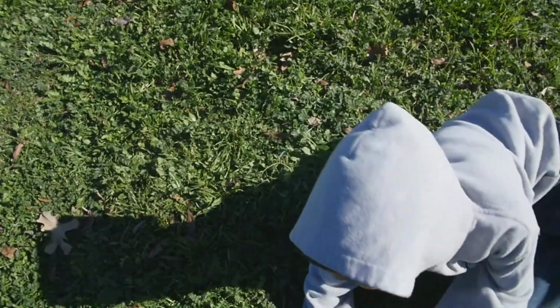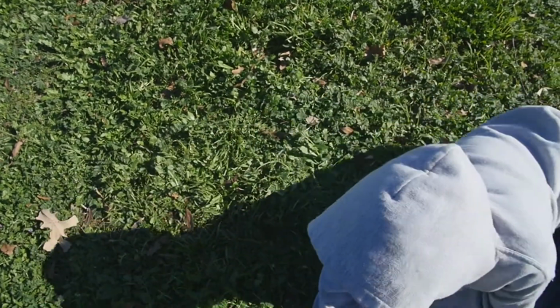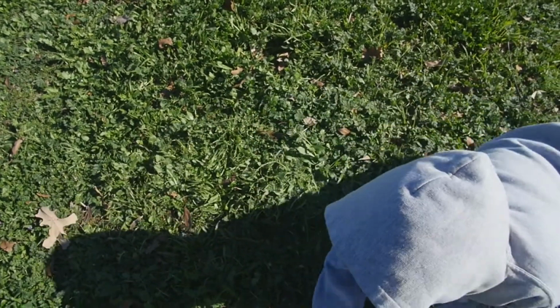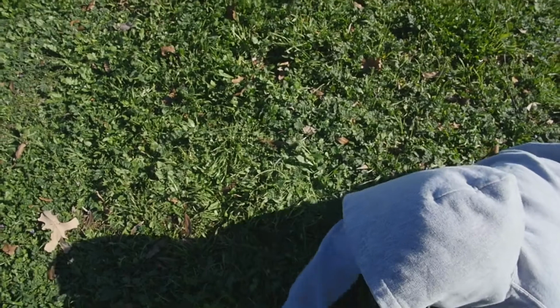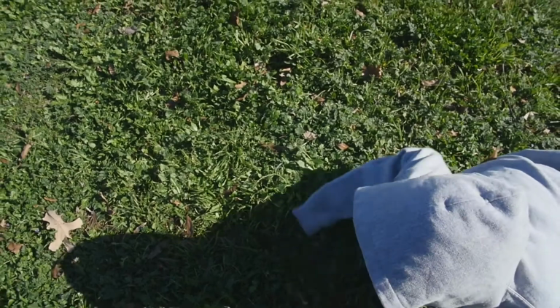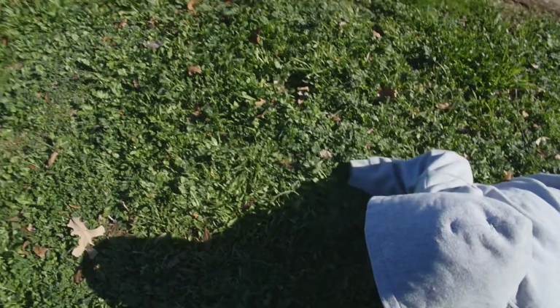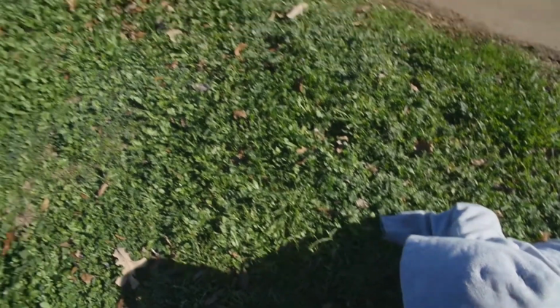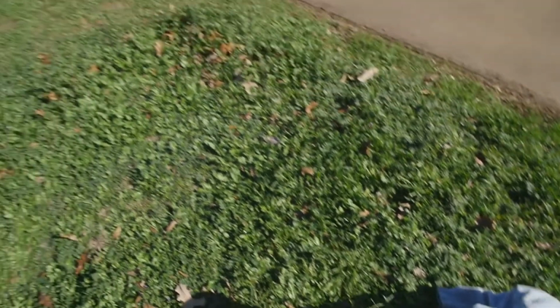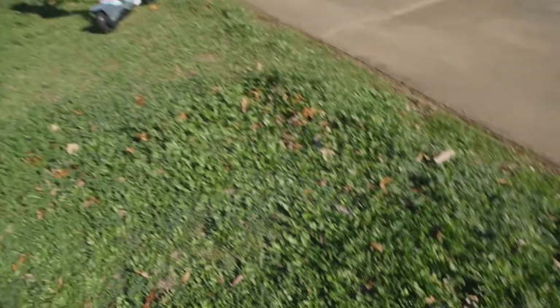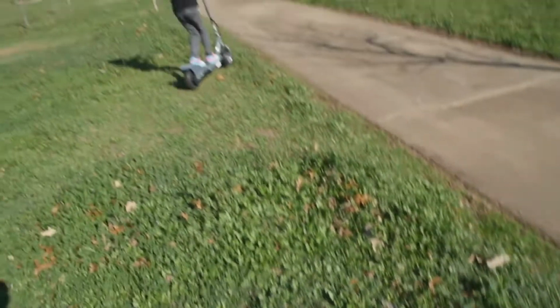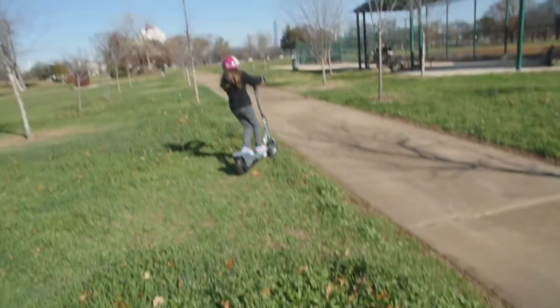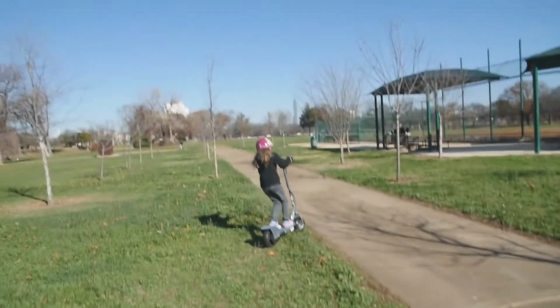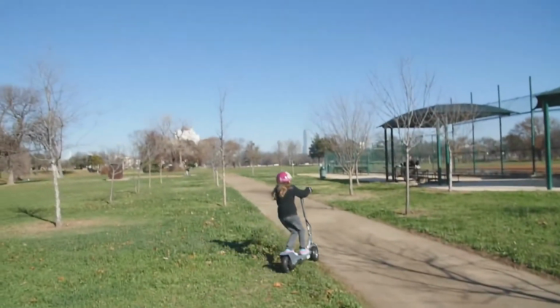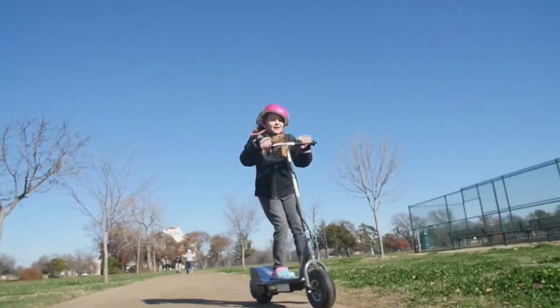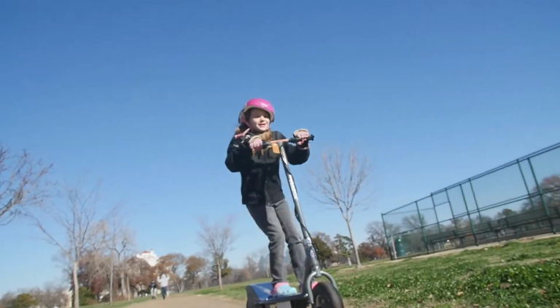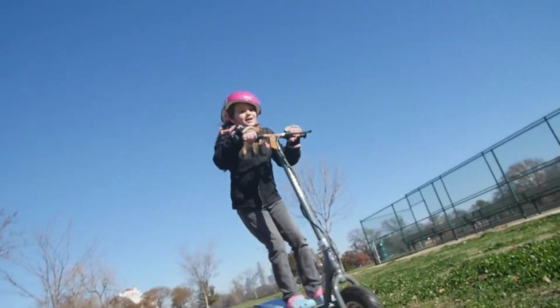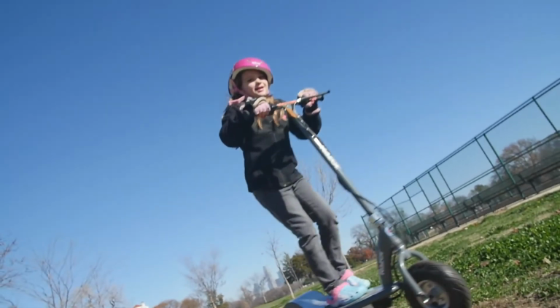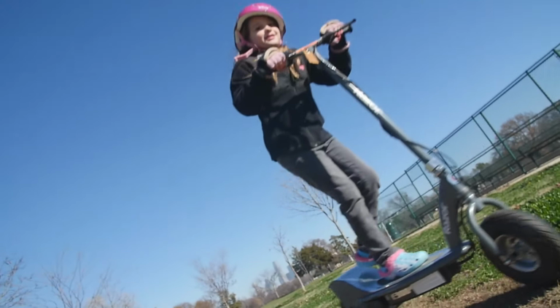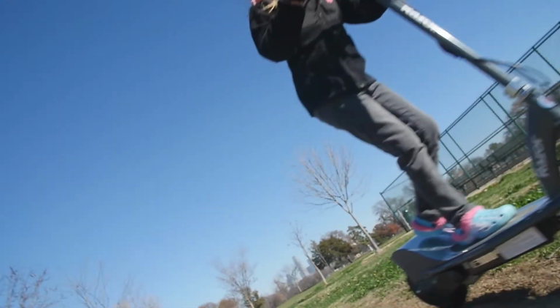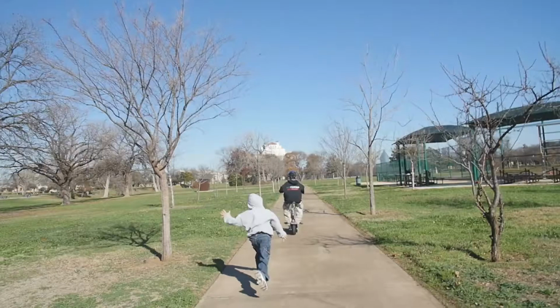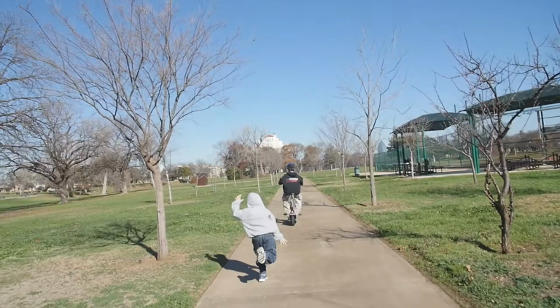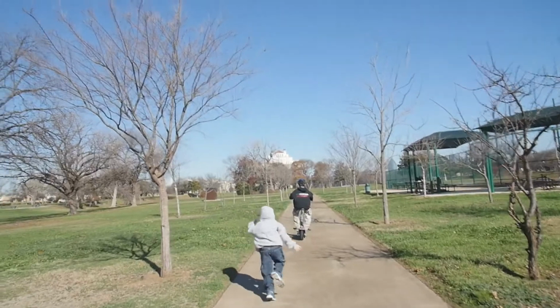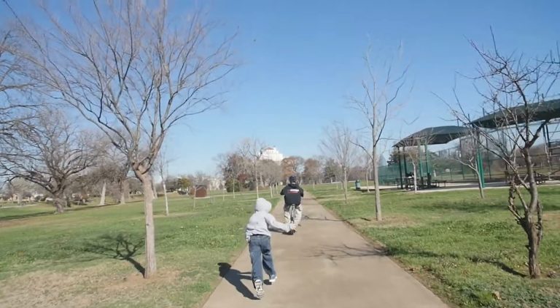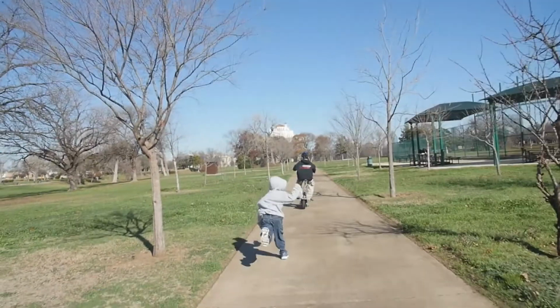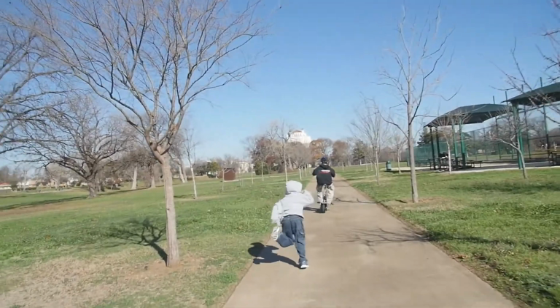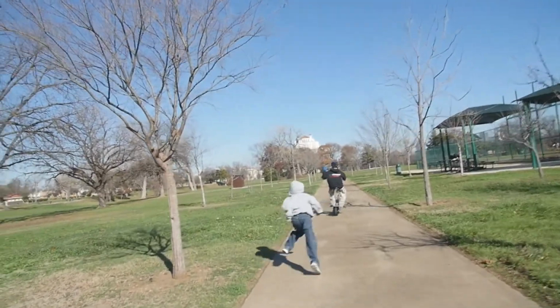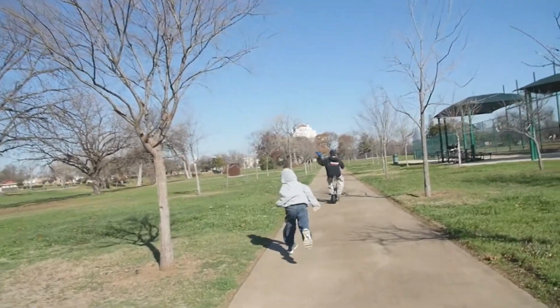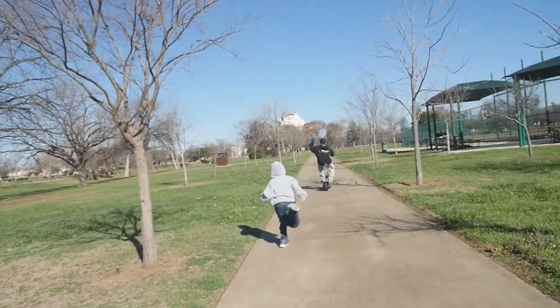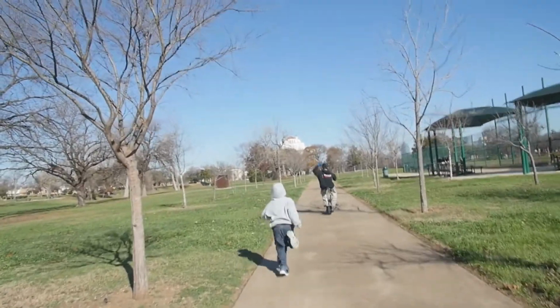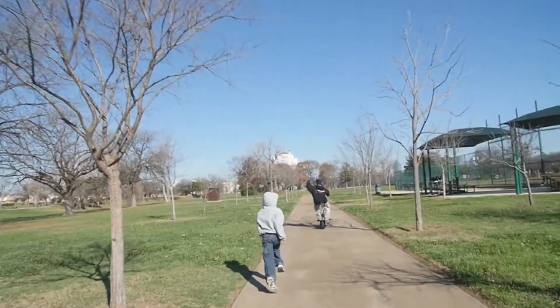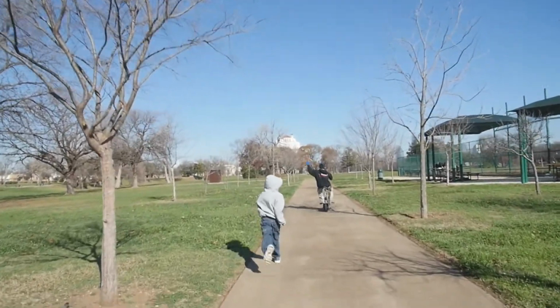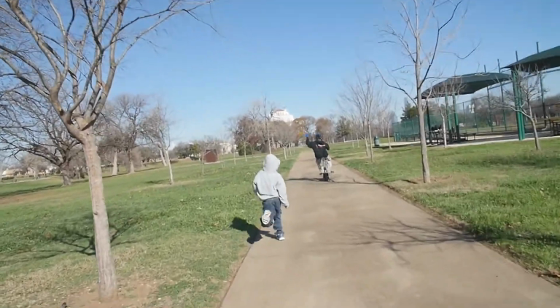Don't you love that lovely slow-mo? Look at that buttery slow-mo. That's the Panasonic GH4, 96 frames per second. I got links to all this stuff below.